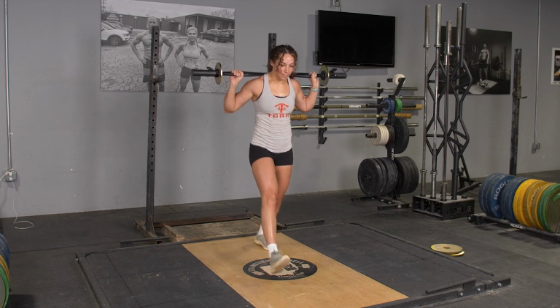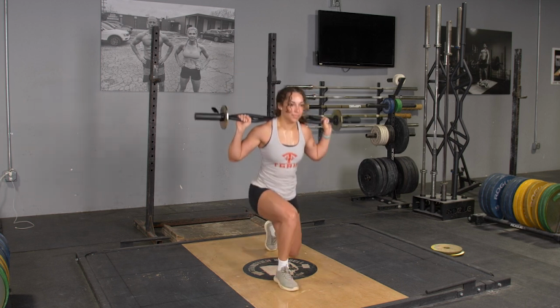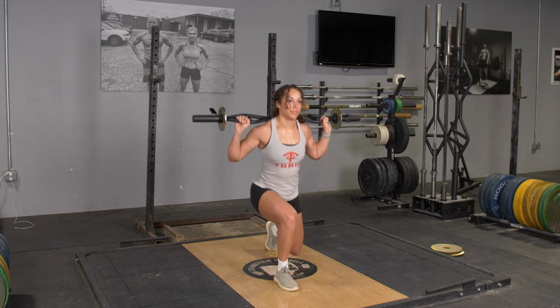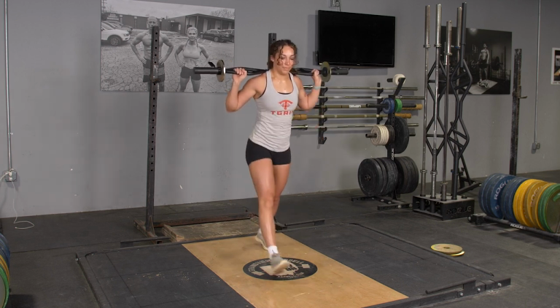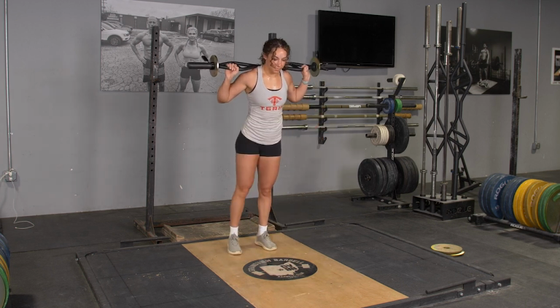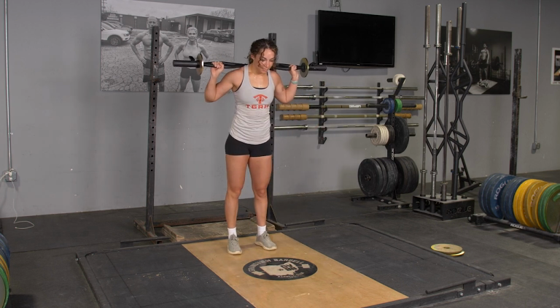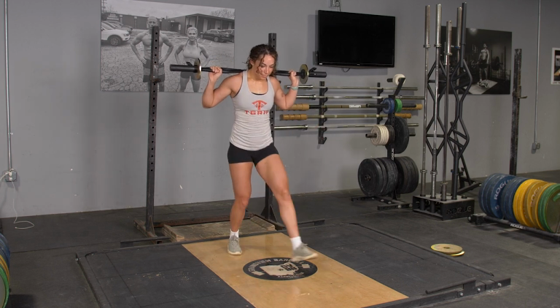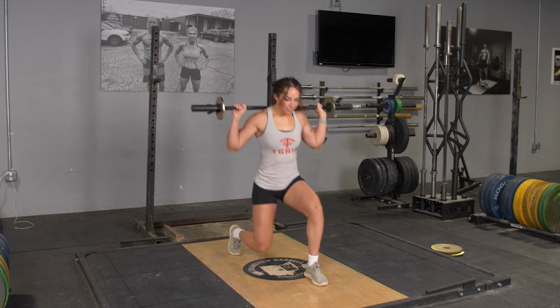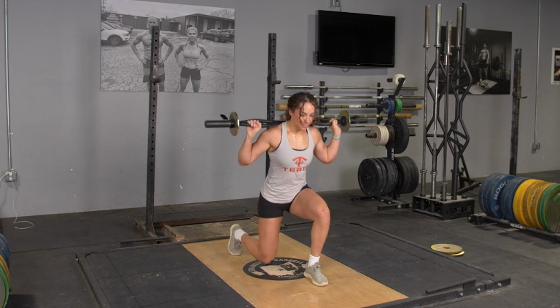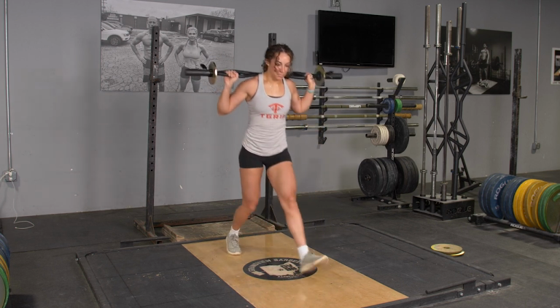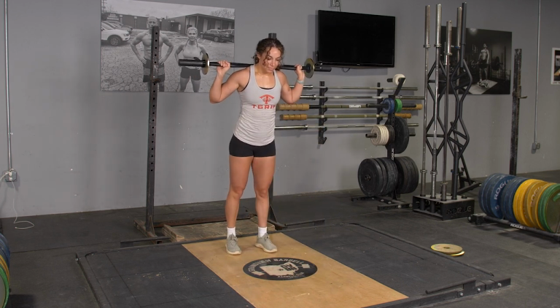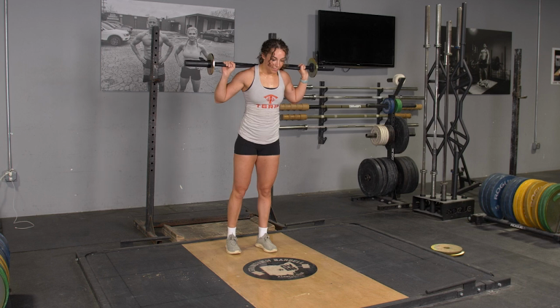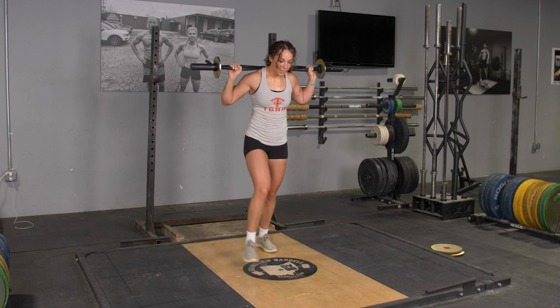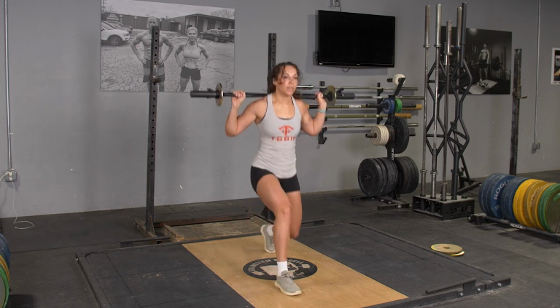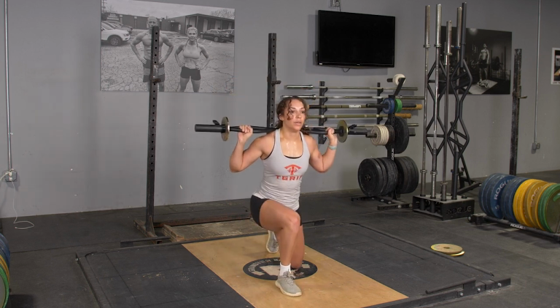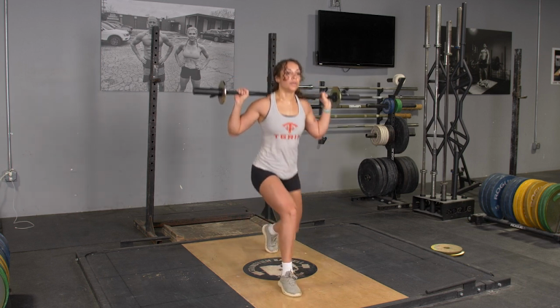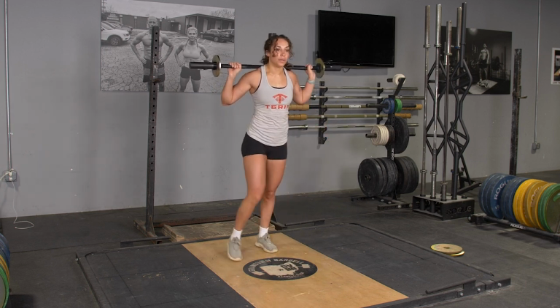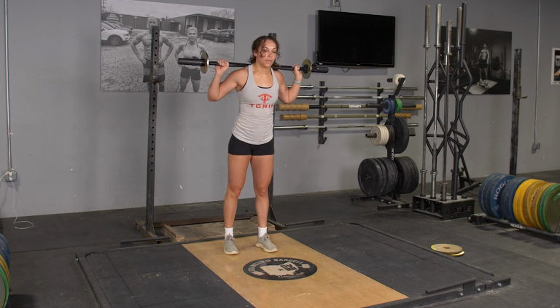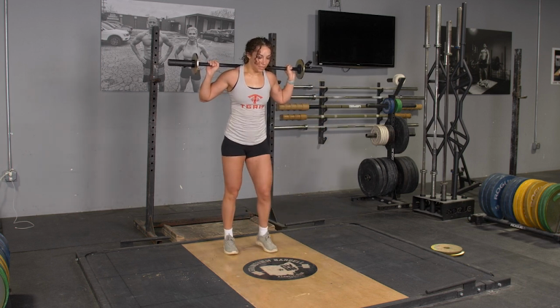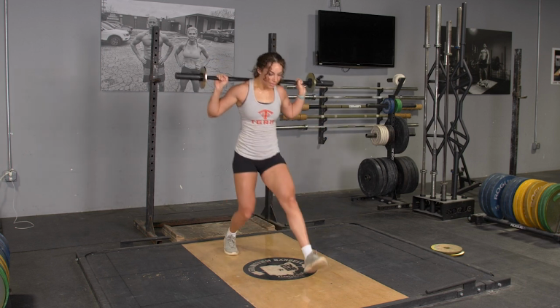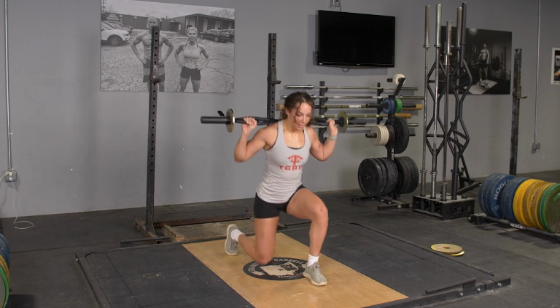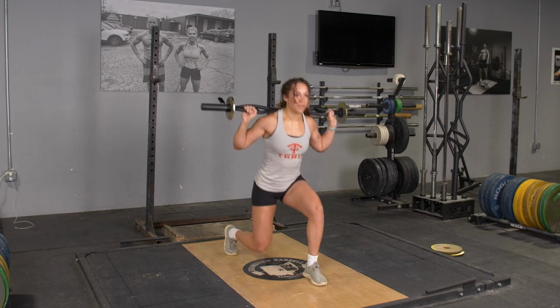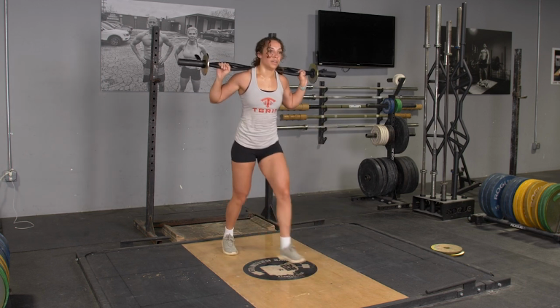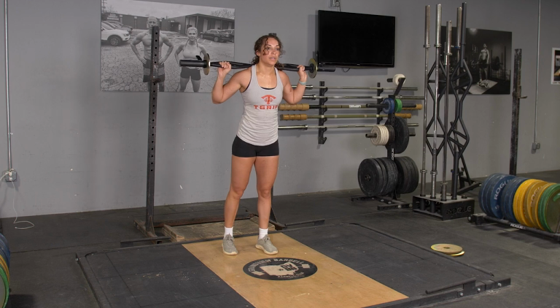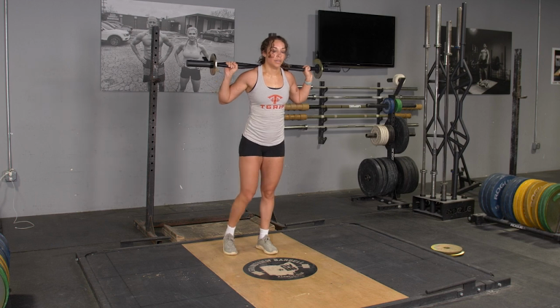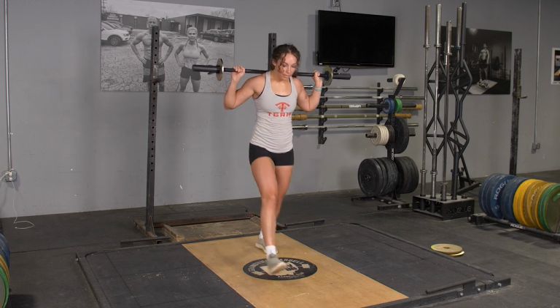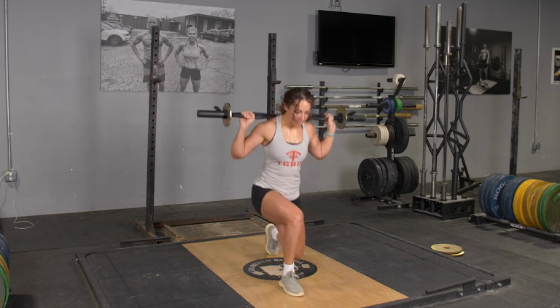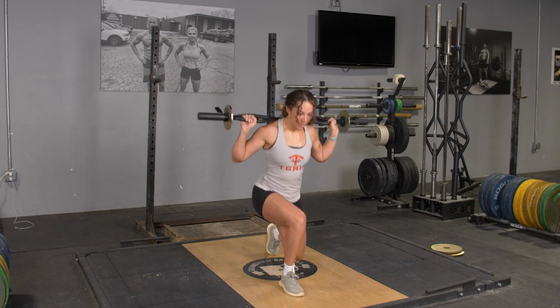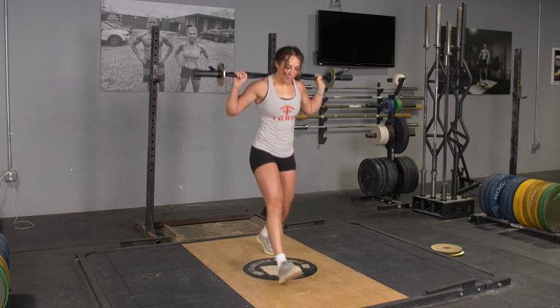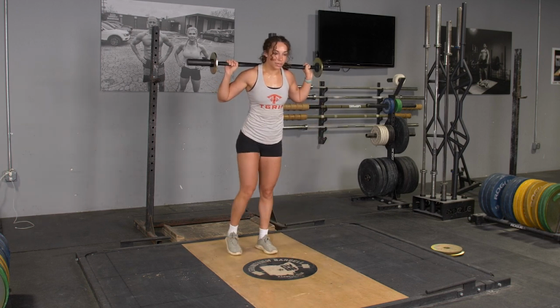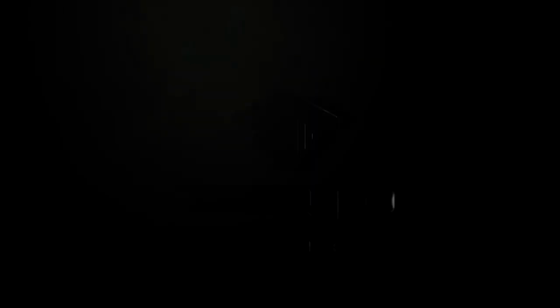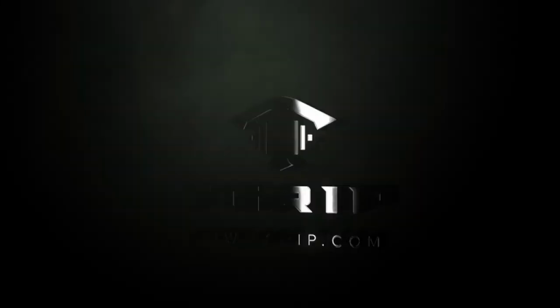From this position, take a large step forward between three and four feet, depending on the length of your legs. Lower down until your rear knee nearly touches the floor. Push back up to the starting position and repeat with the opposite leg.